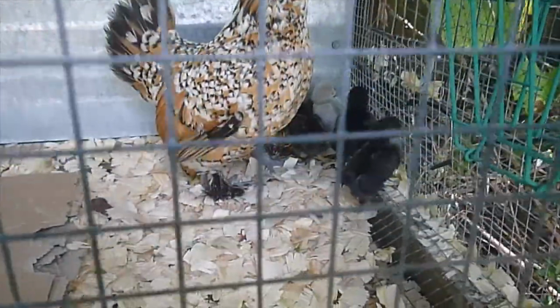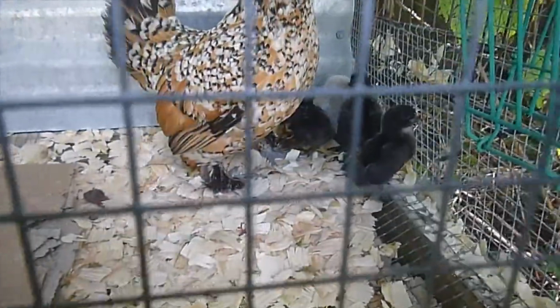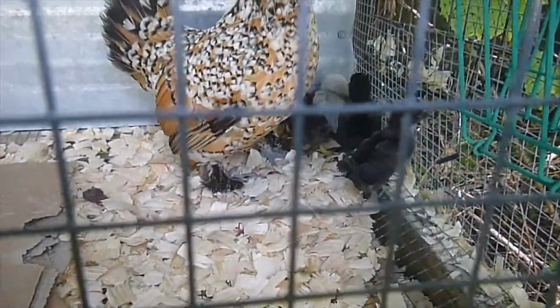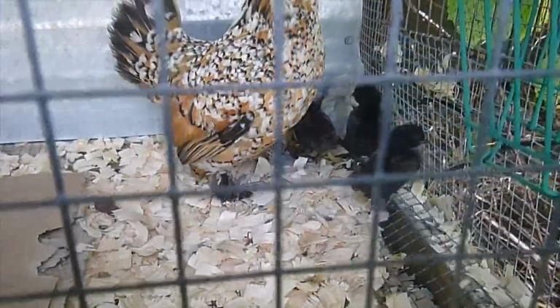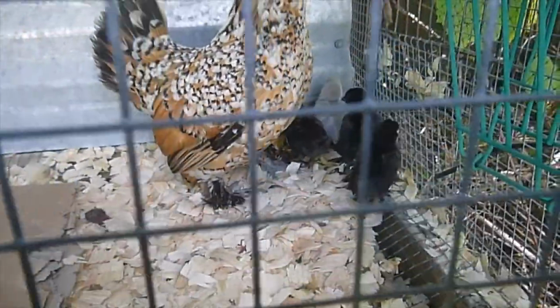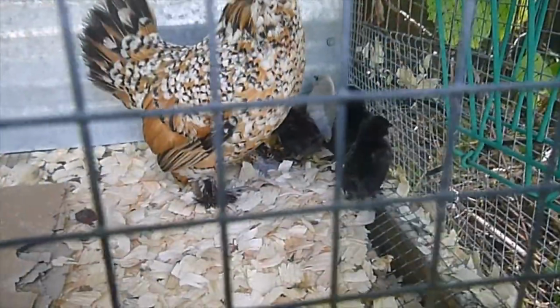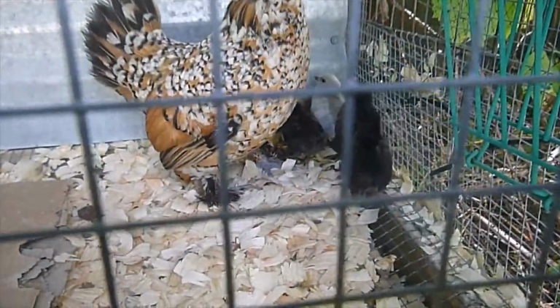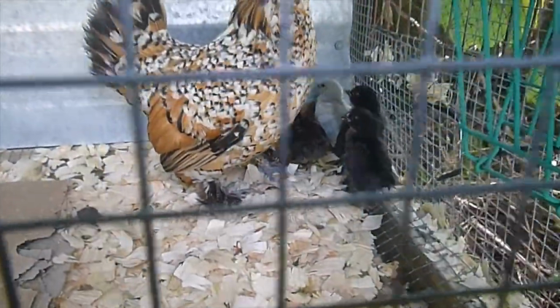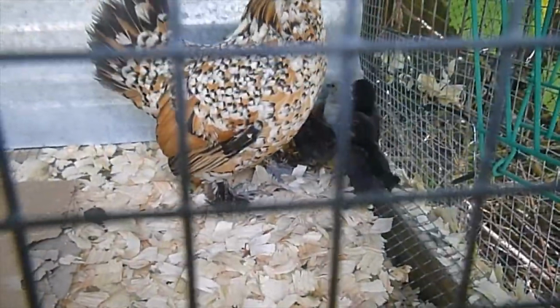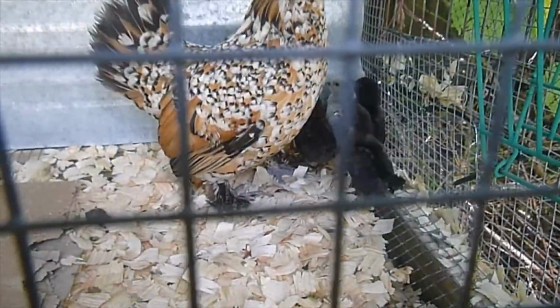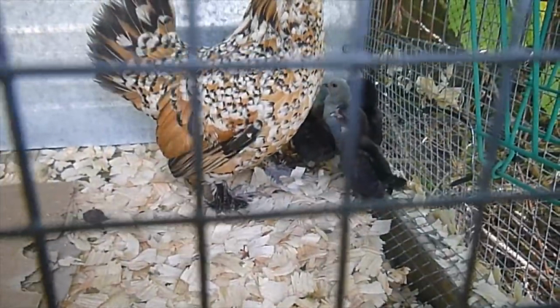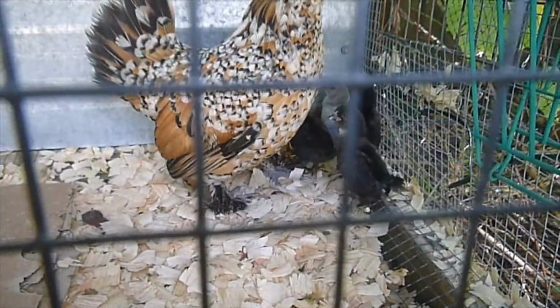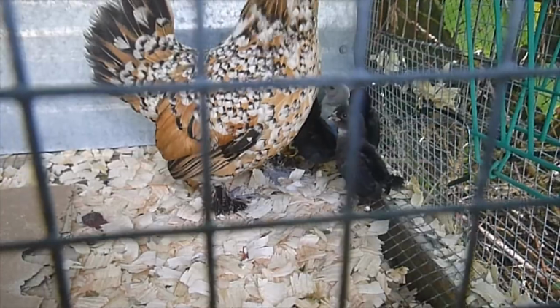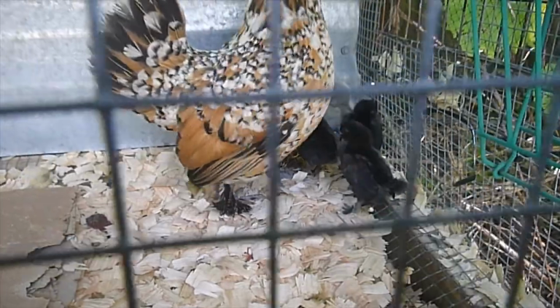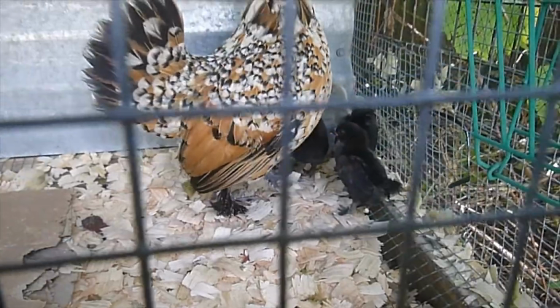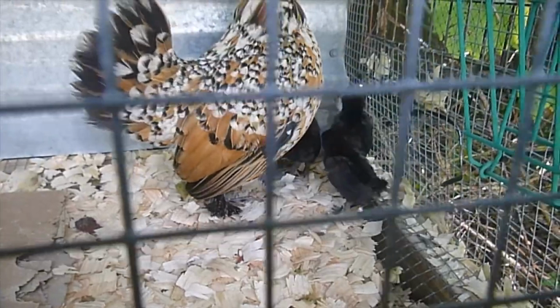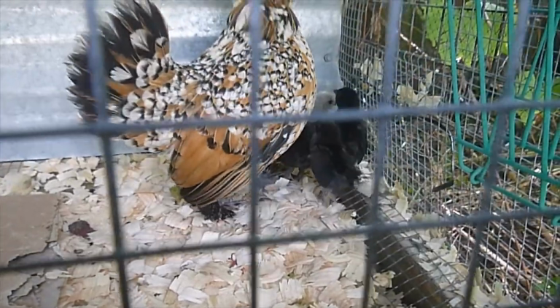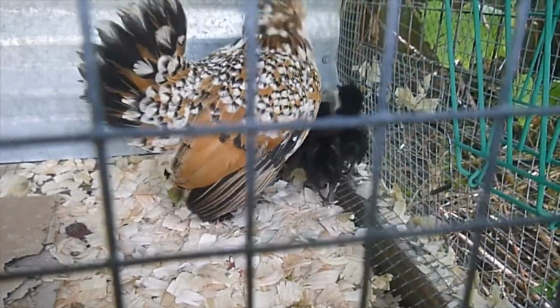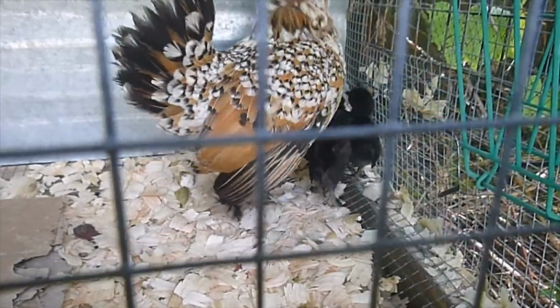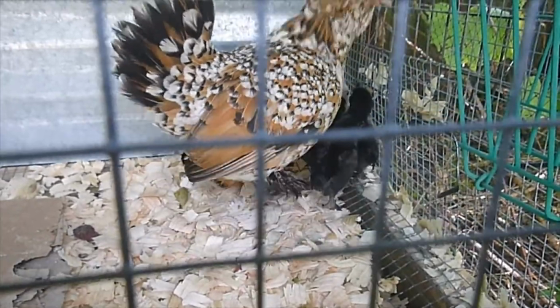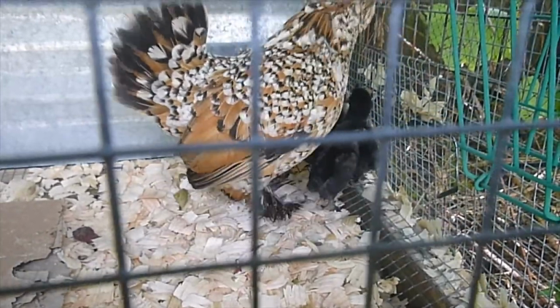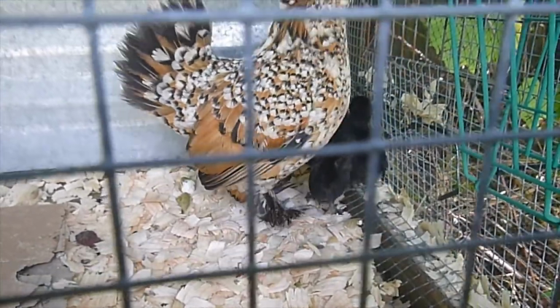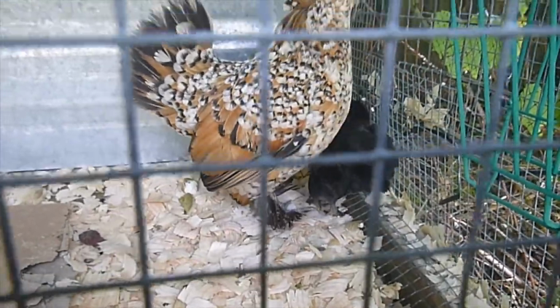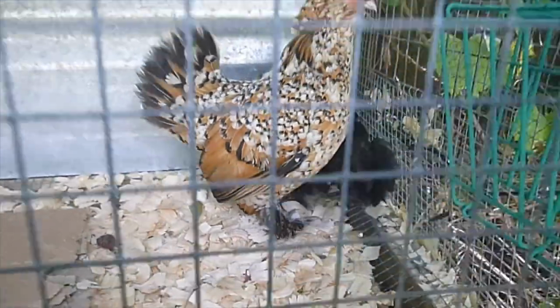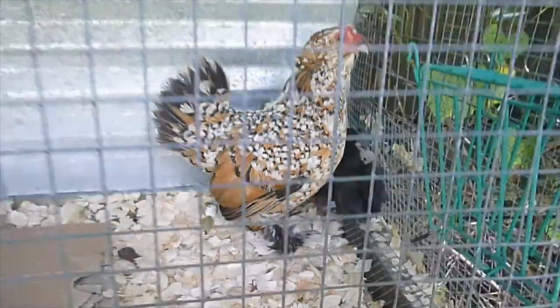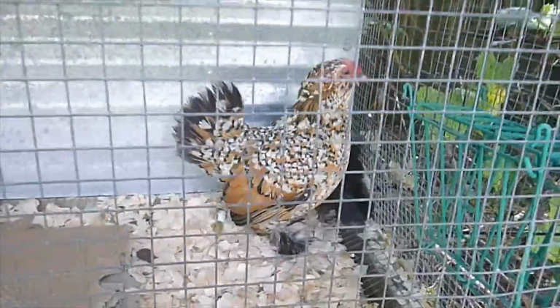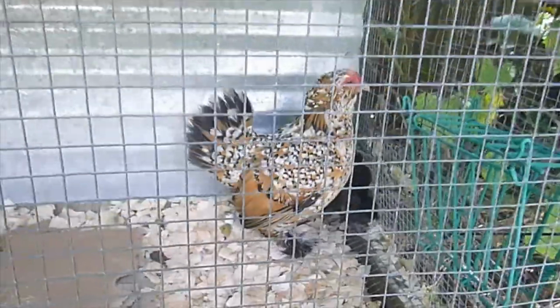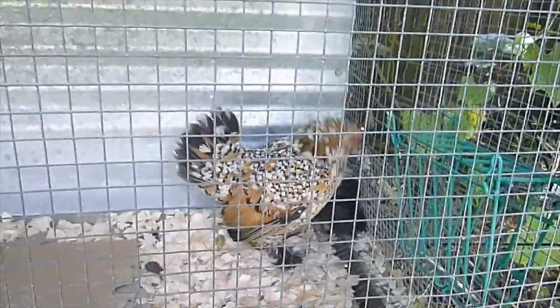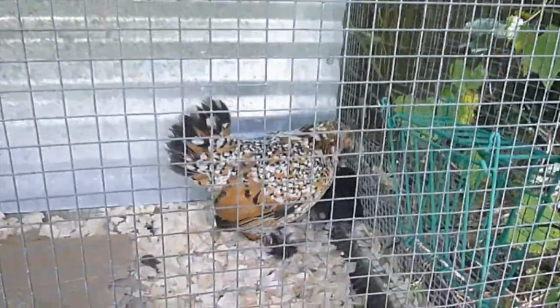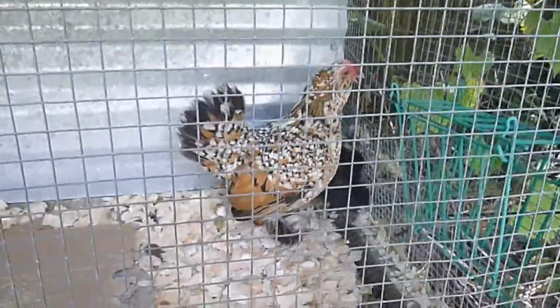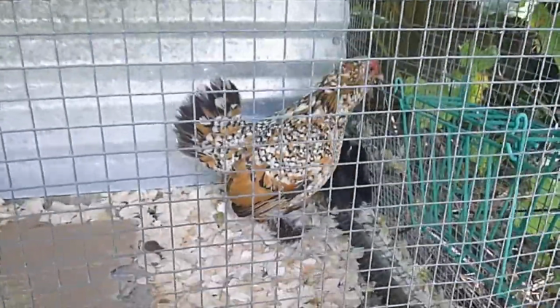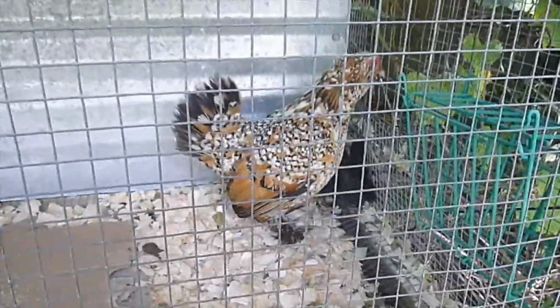This hen has got four babies and she's taking good care of them too. She sat on the eggs, and that's the reason why we picked these — because they raise their own babies too.